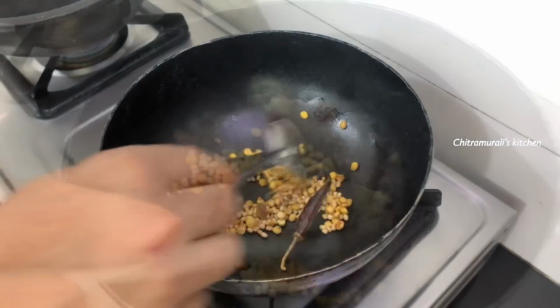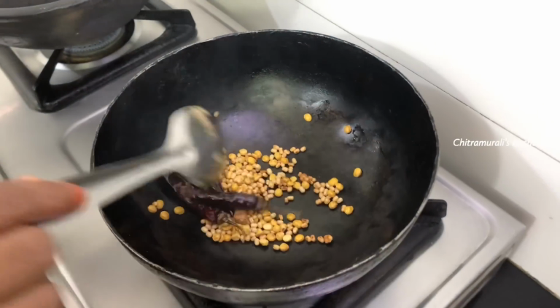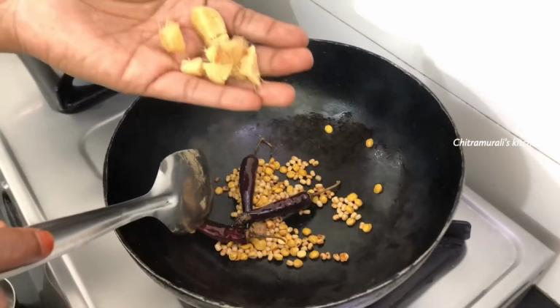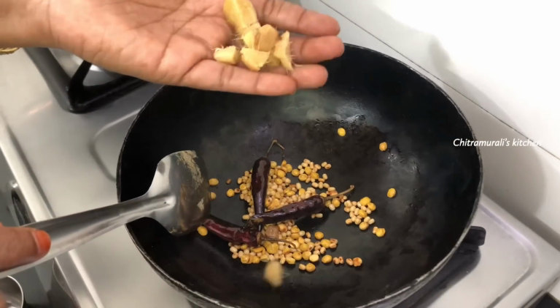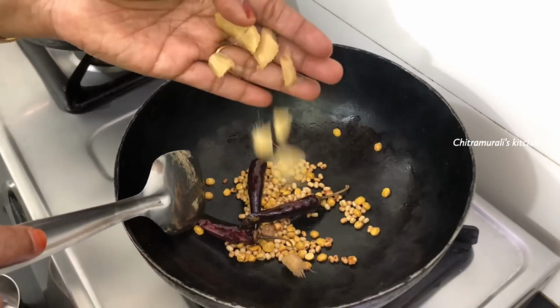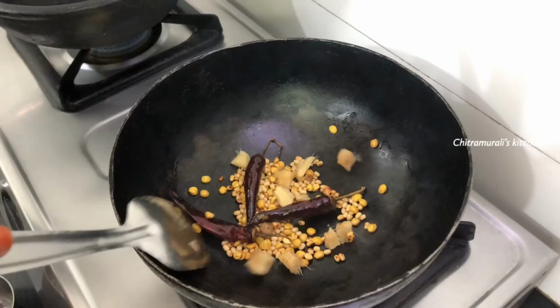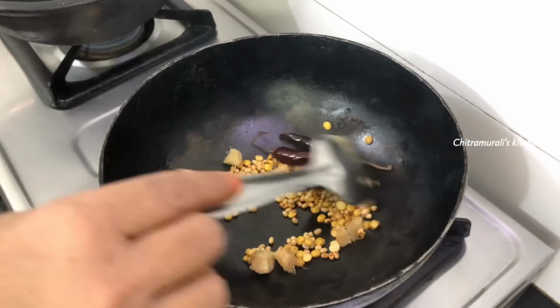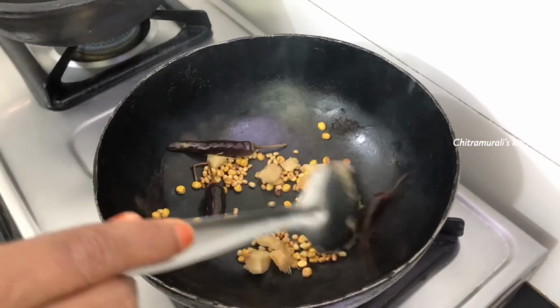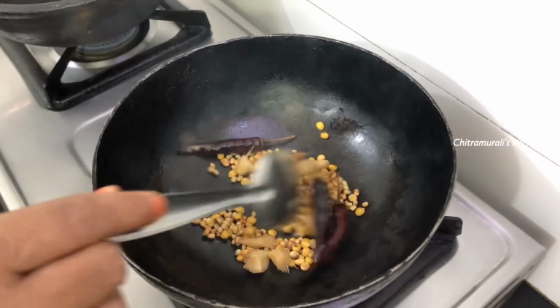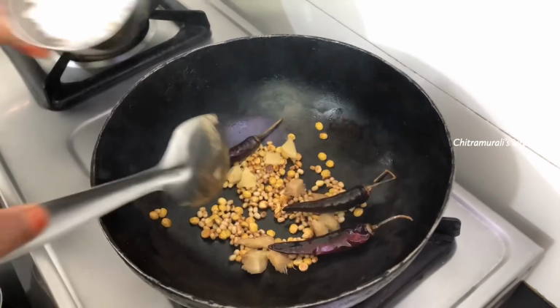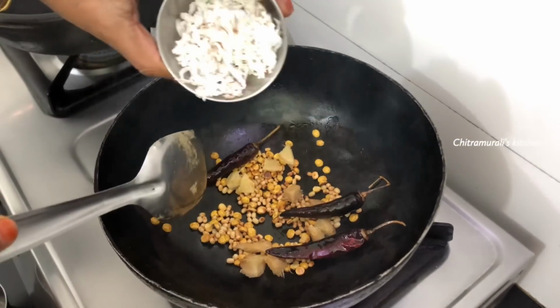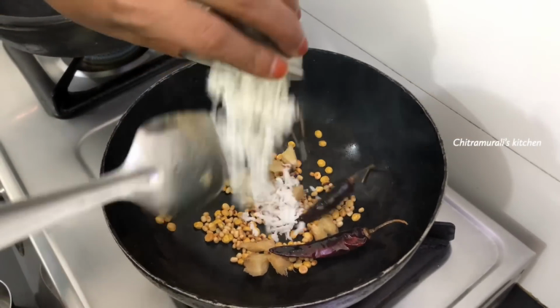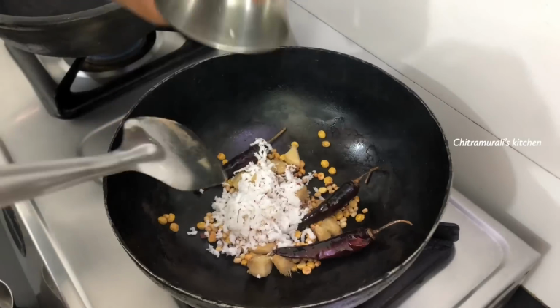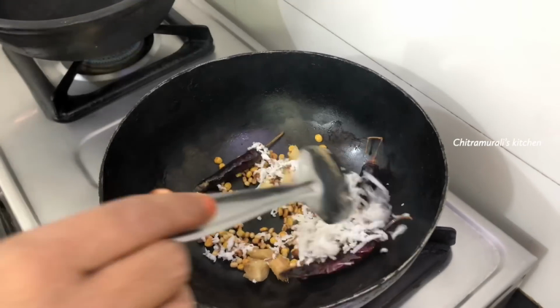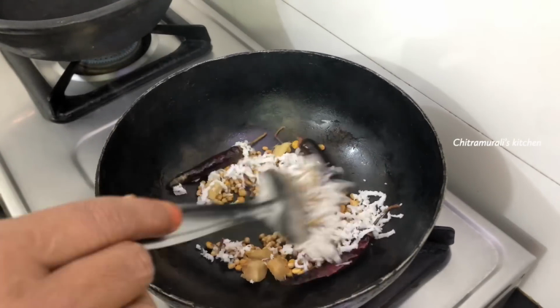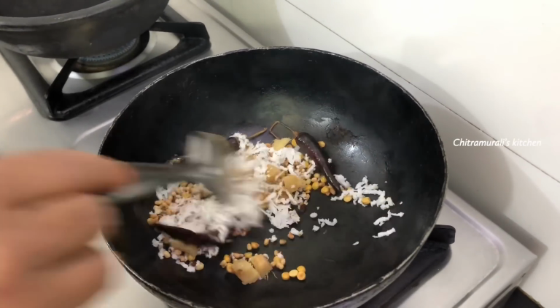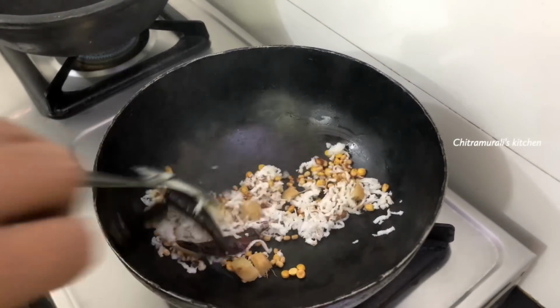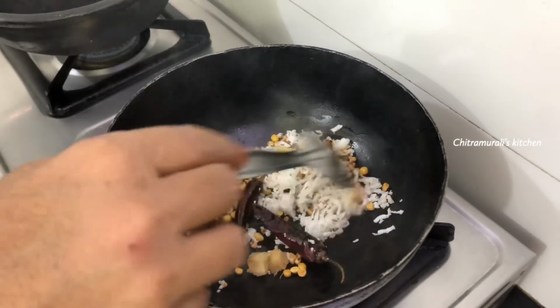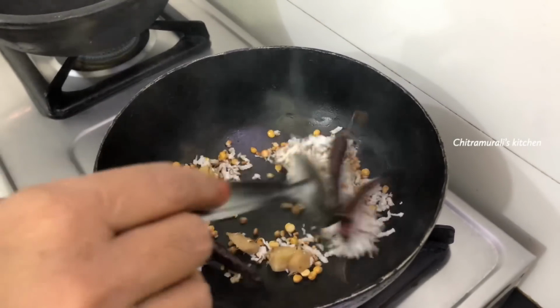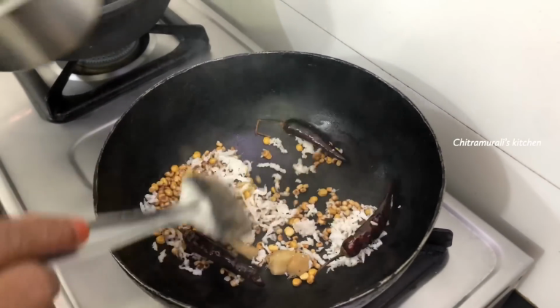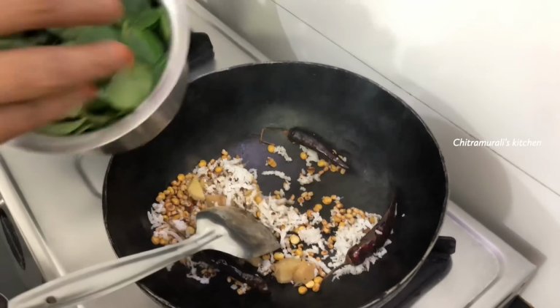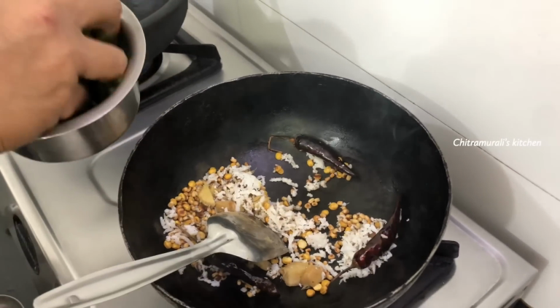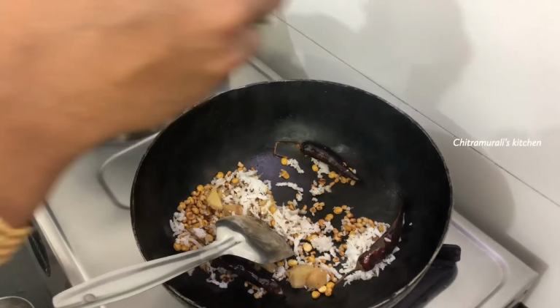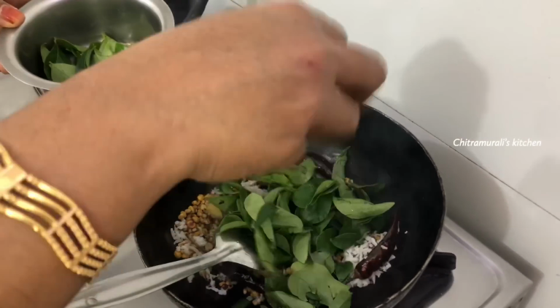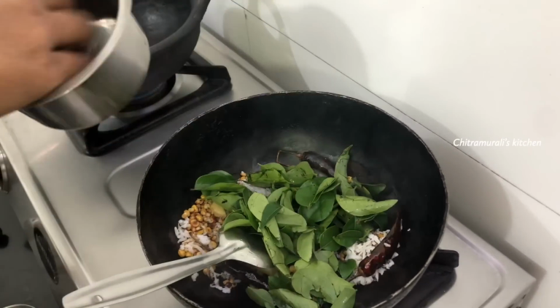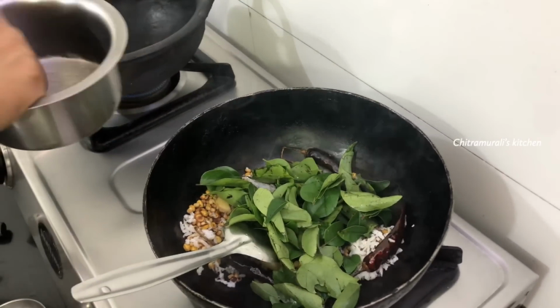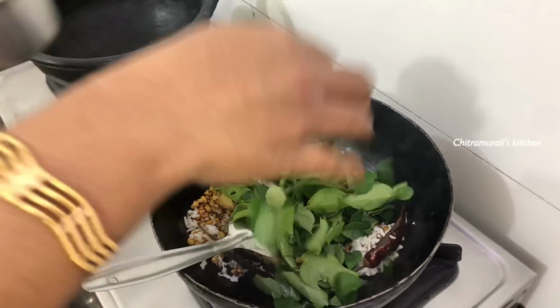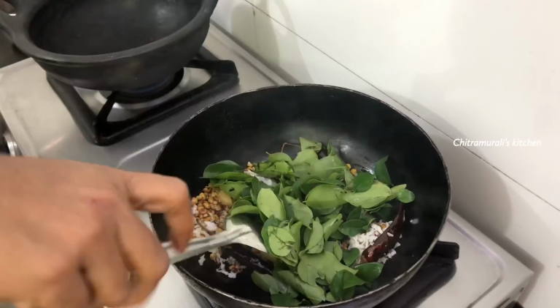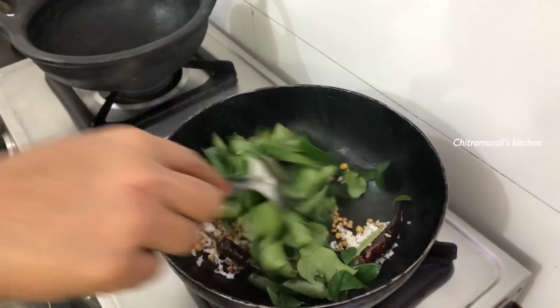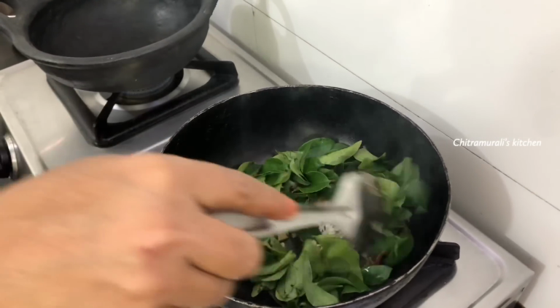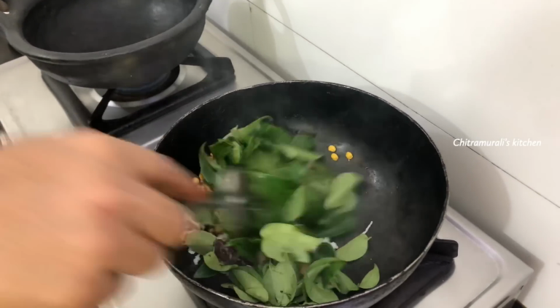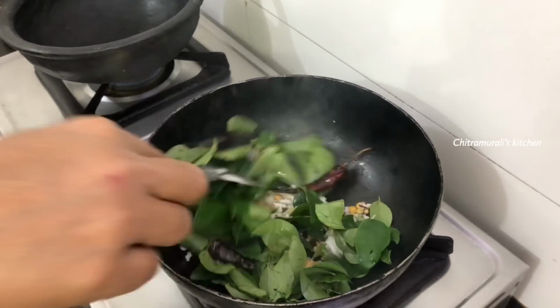After washing it, add 1 teaspoon of tea and 1 teaspoon of sugar and wait for it.